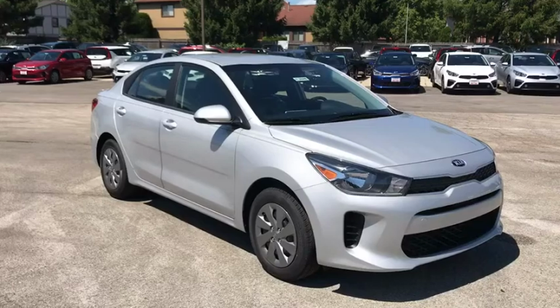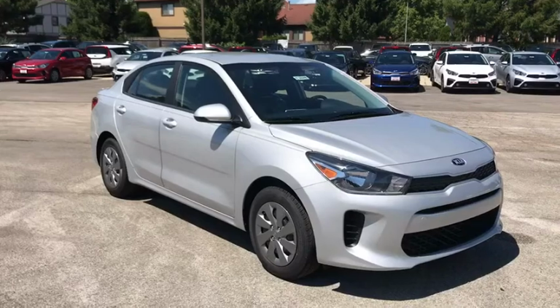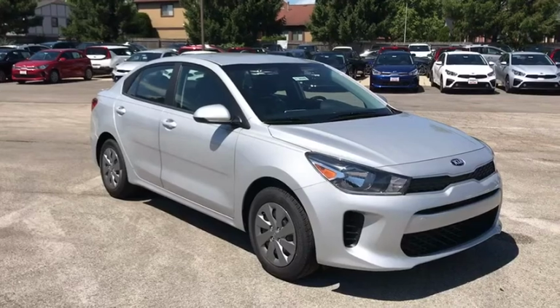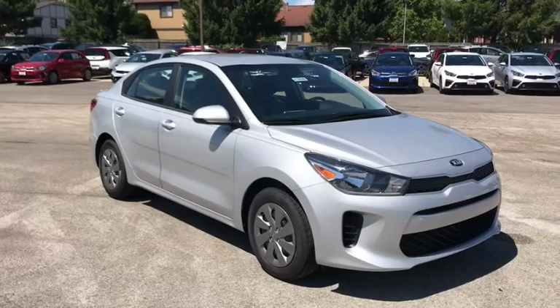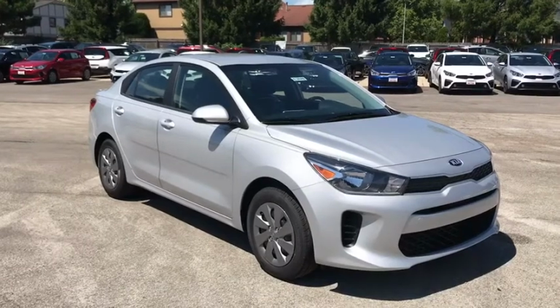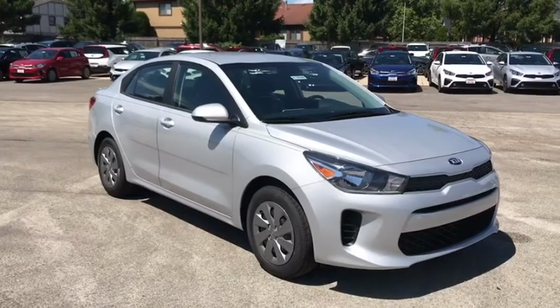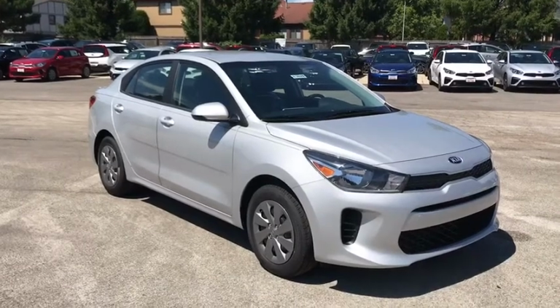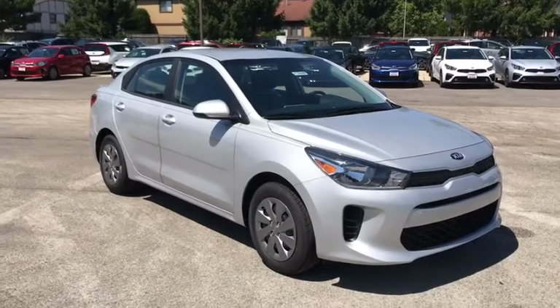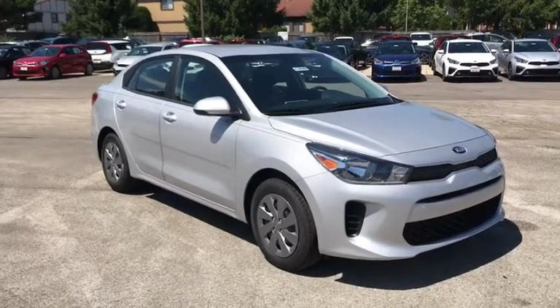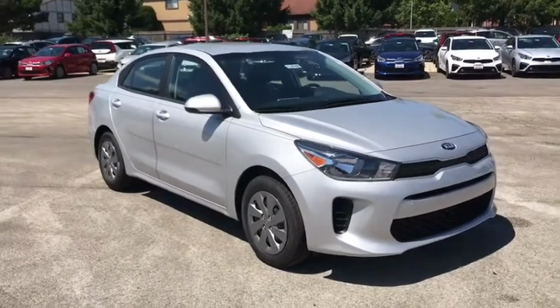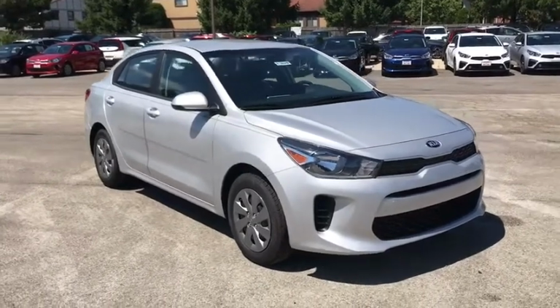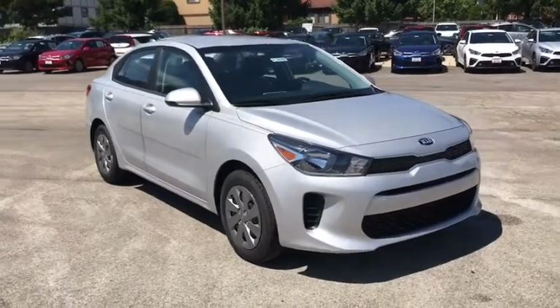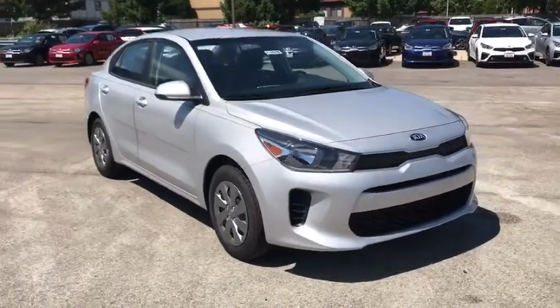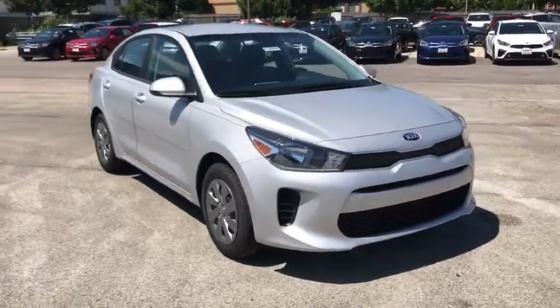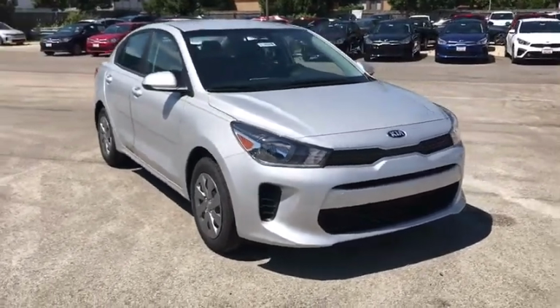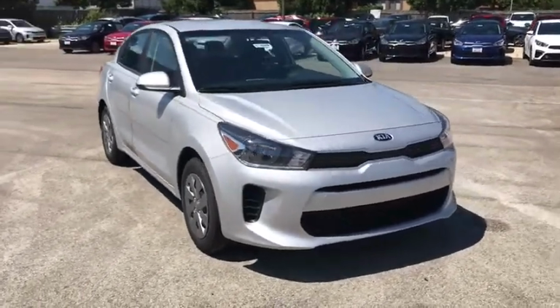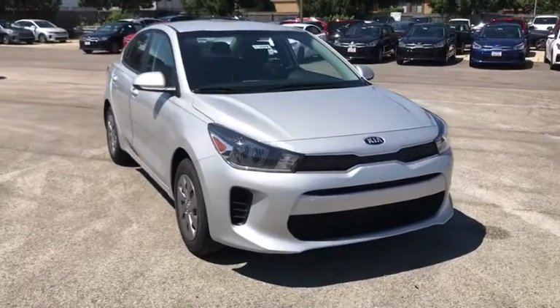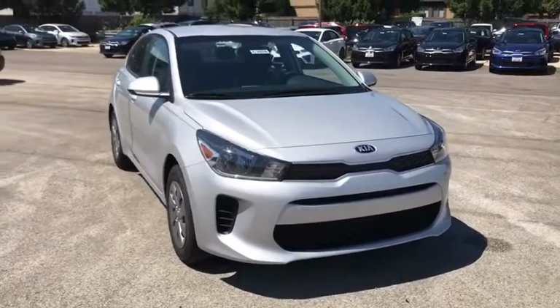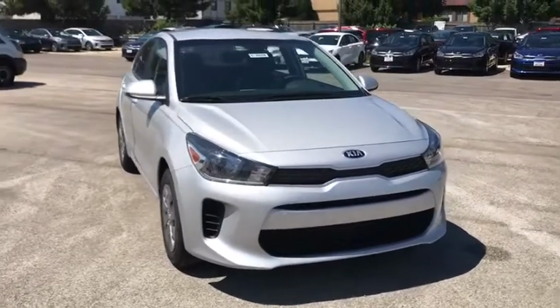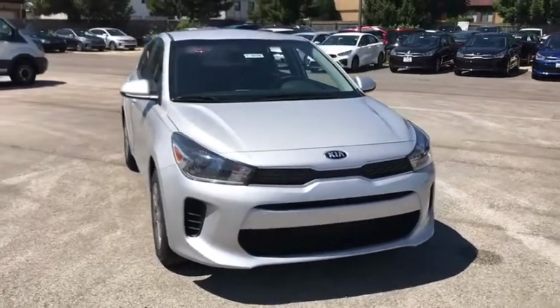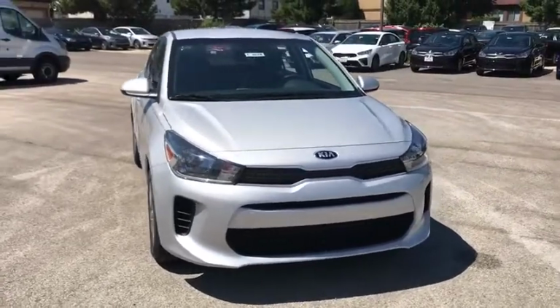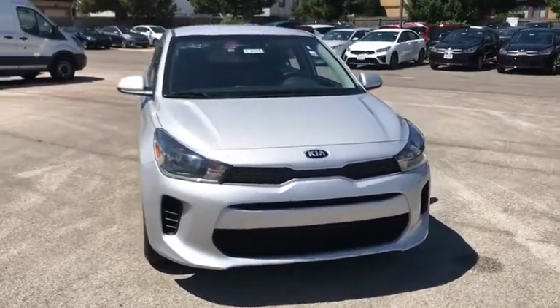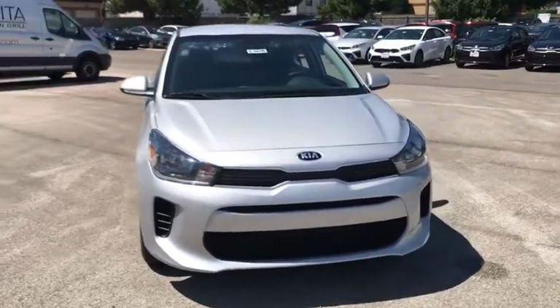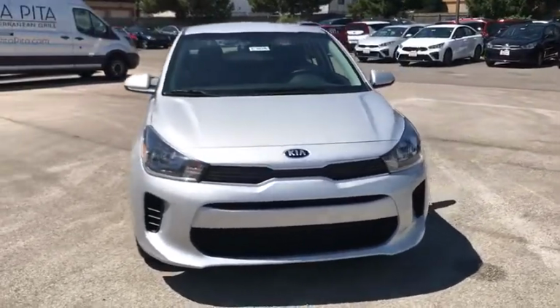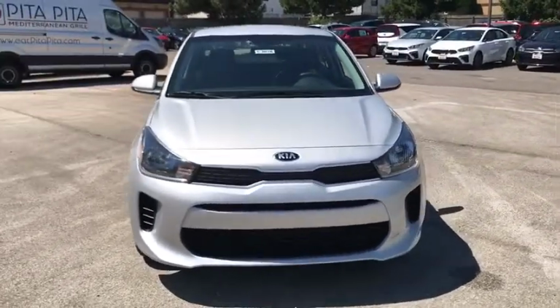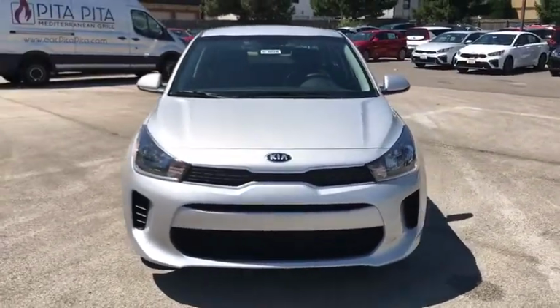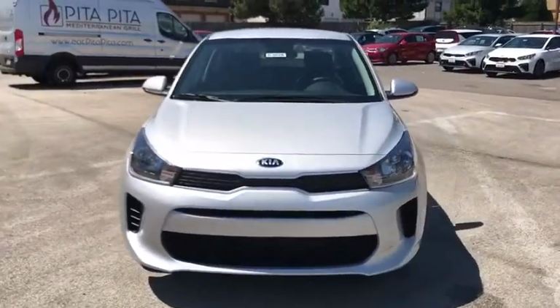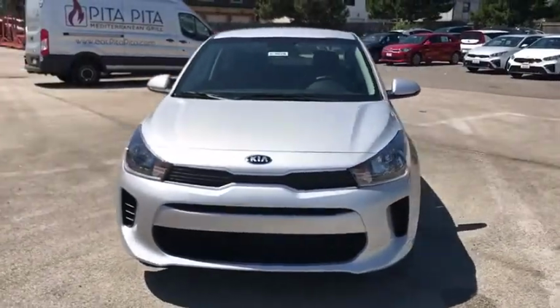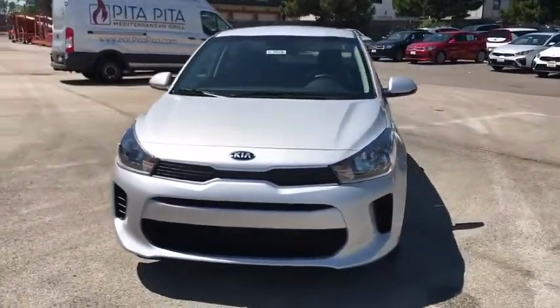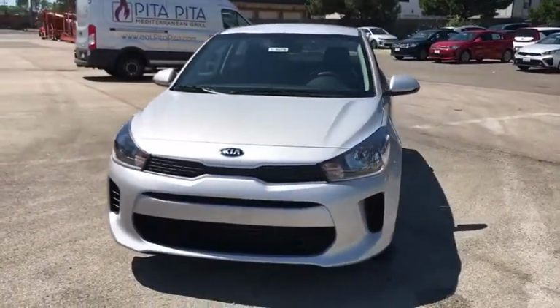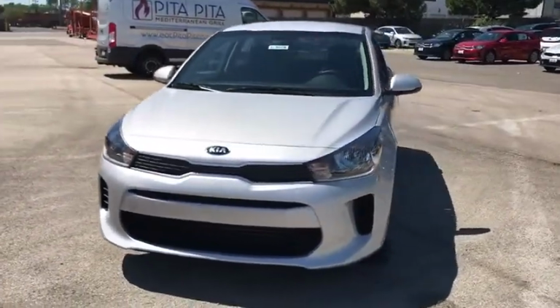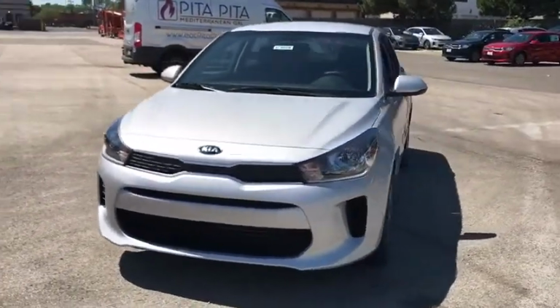Stop by and take a look at the 2020 Kia Rio. The Rio delivers sprightly performance, great fuel economy, and agile handling, all in a stylish package.